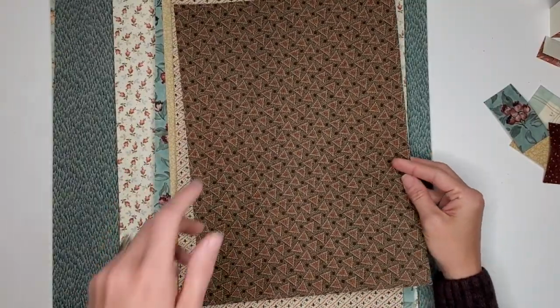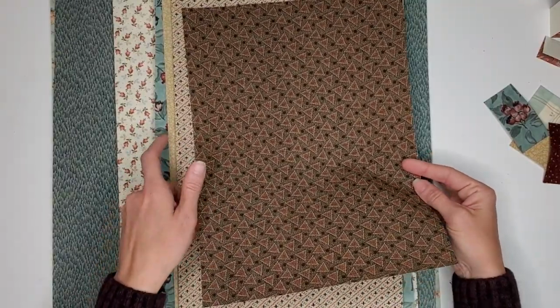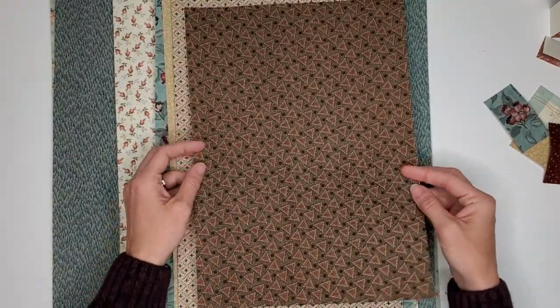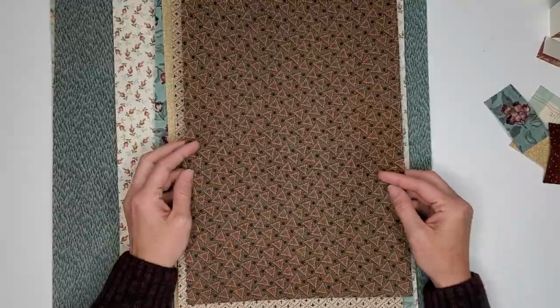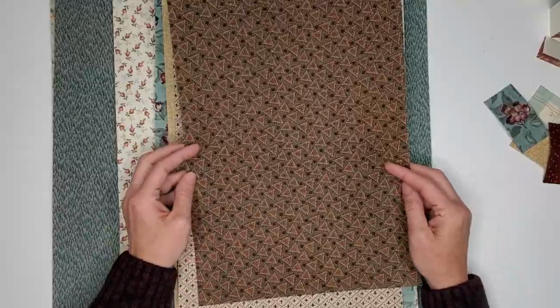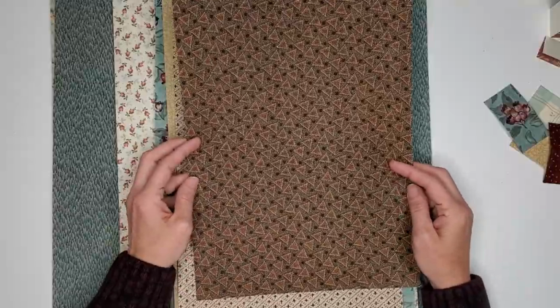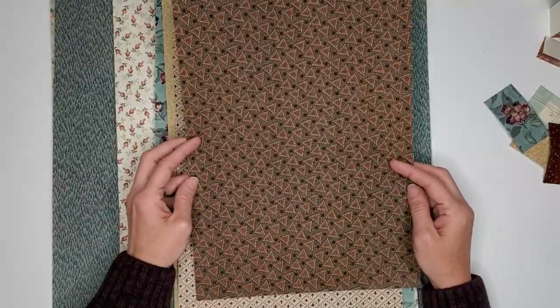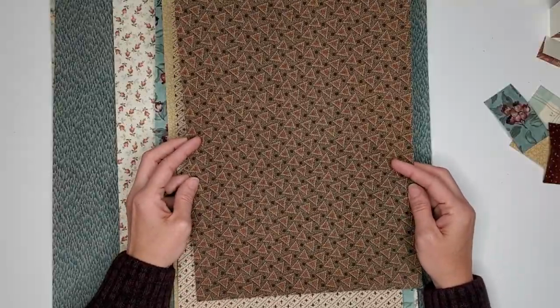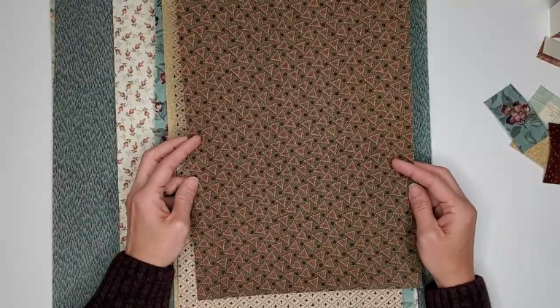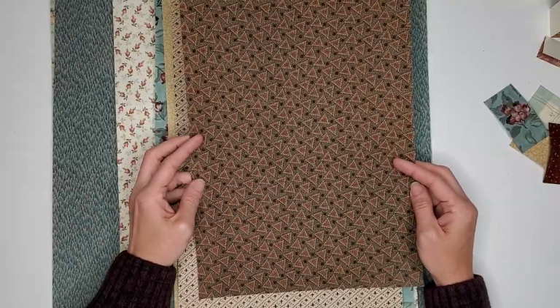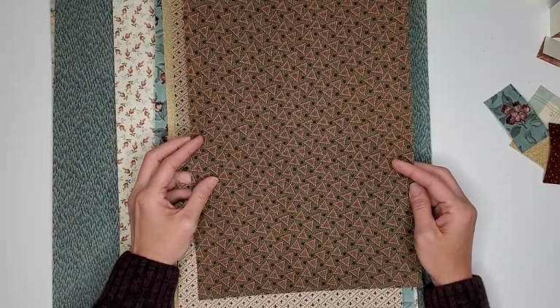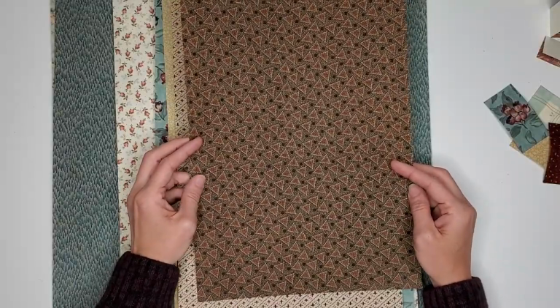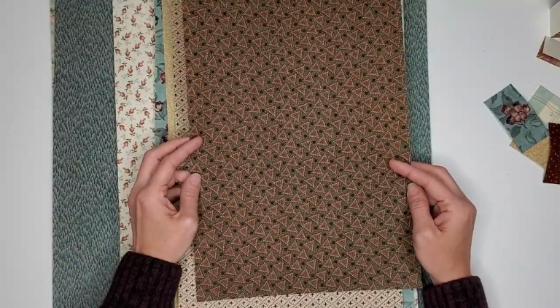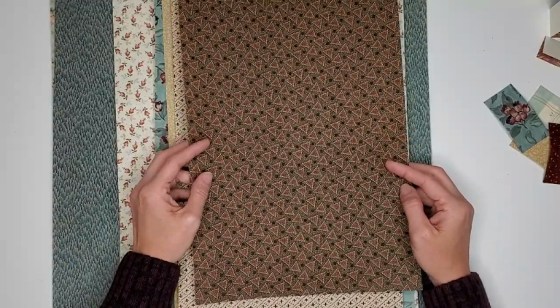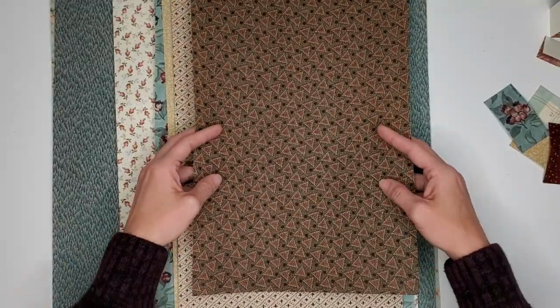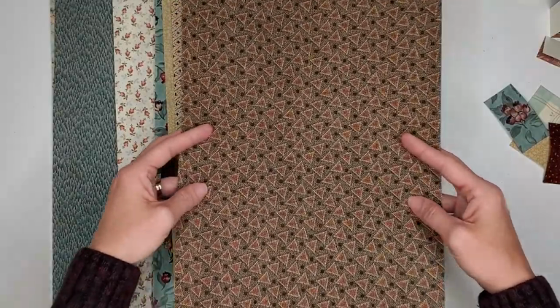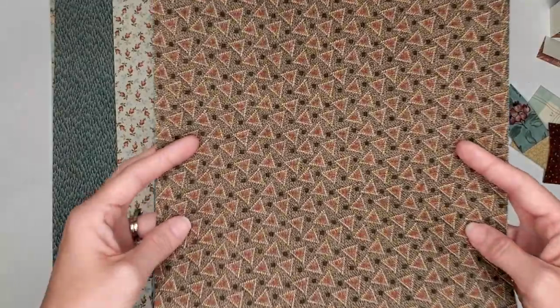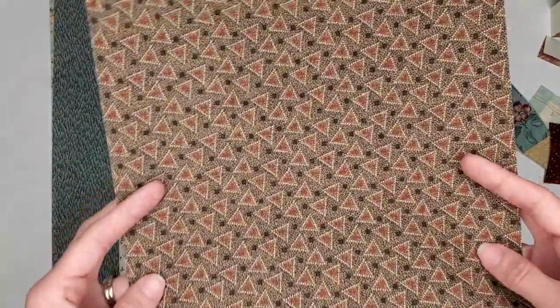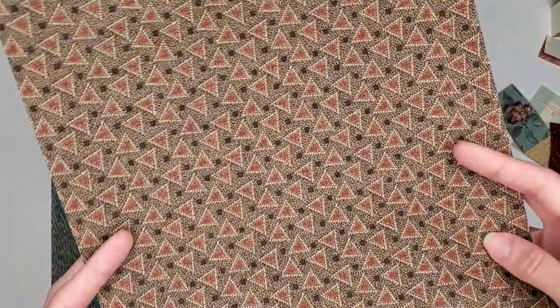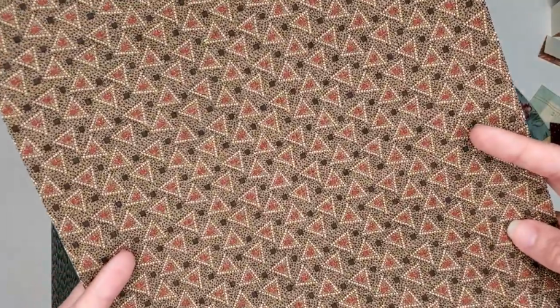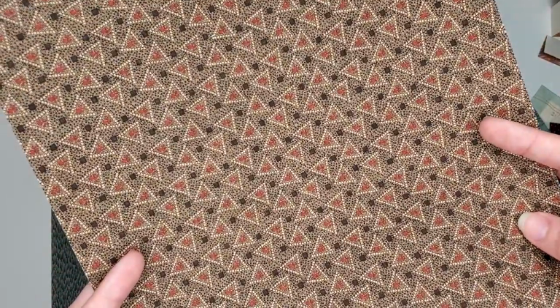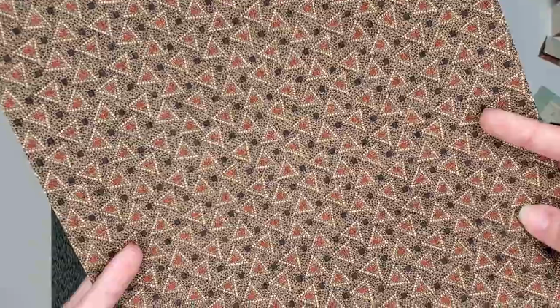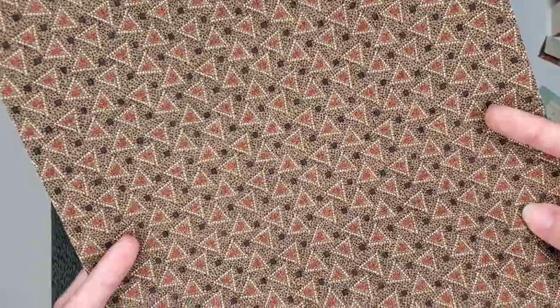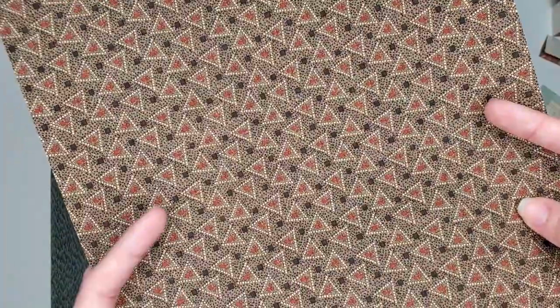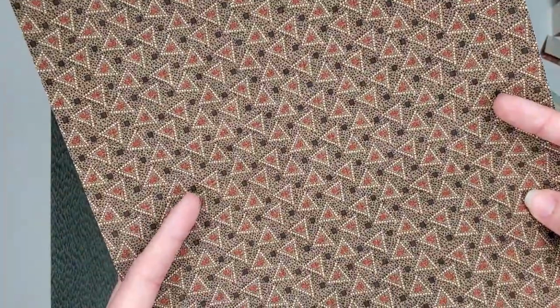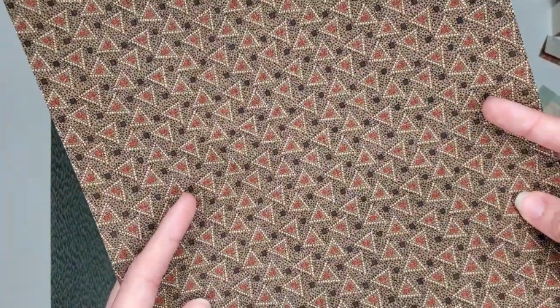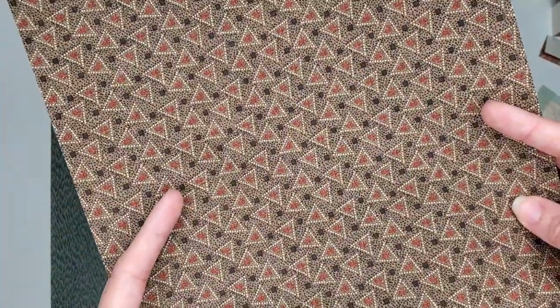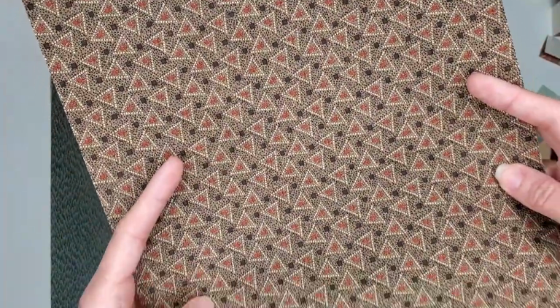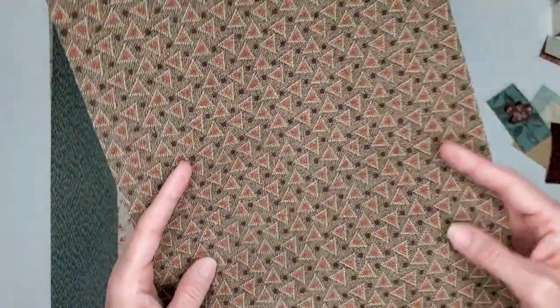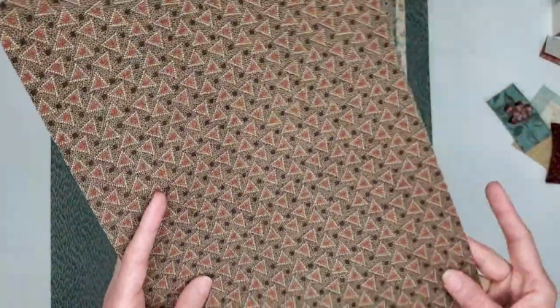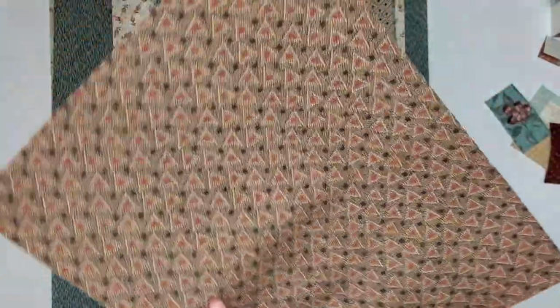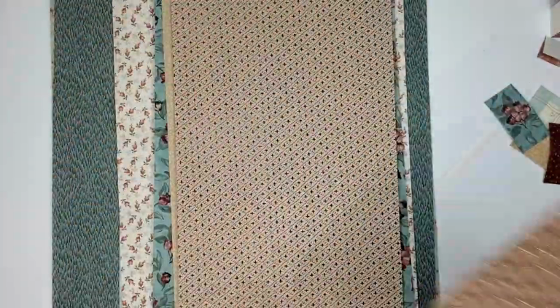This is option B. It's 9¾ by 13½. I love this really rich brown and orange.